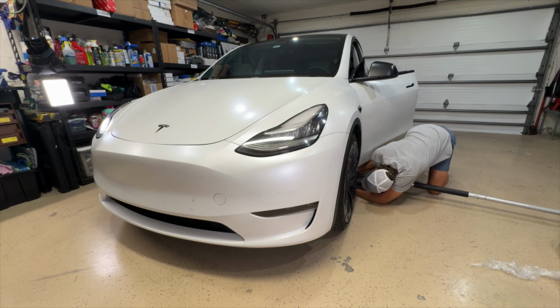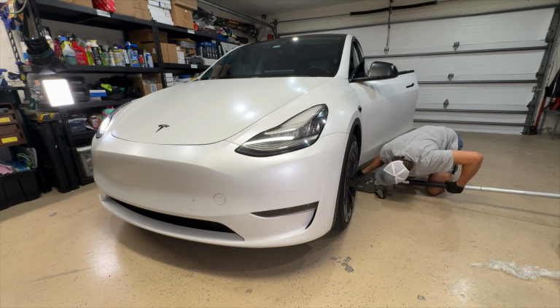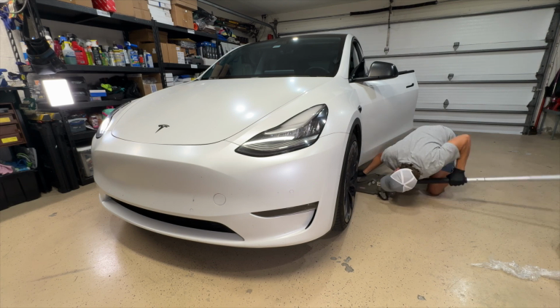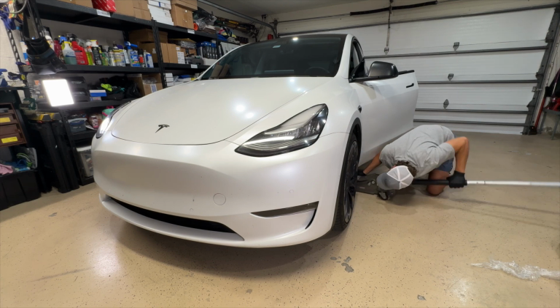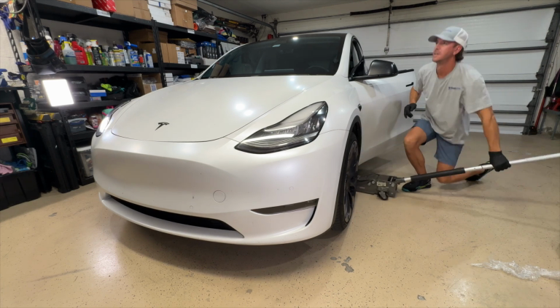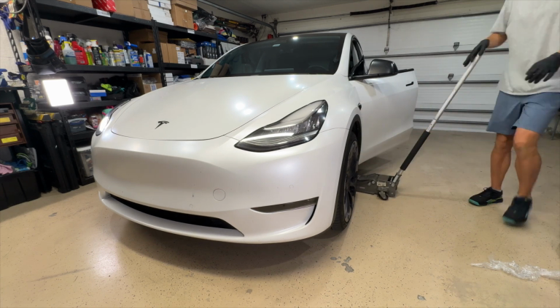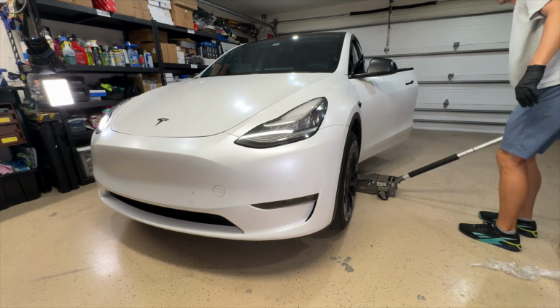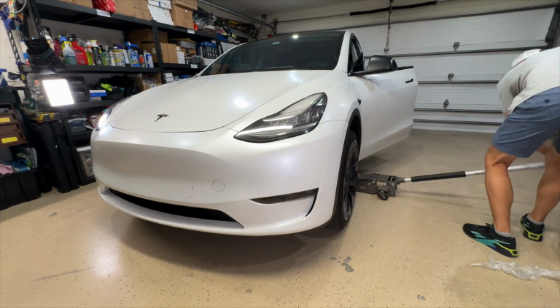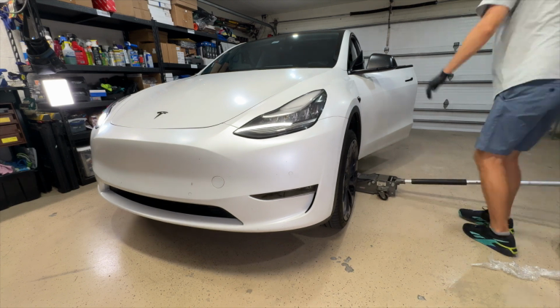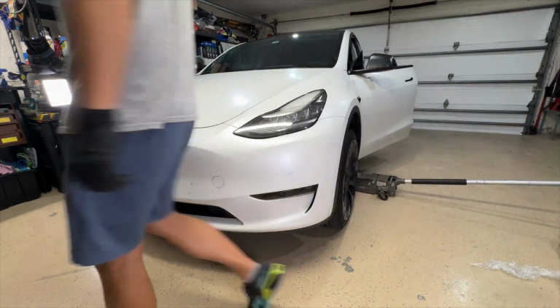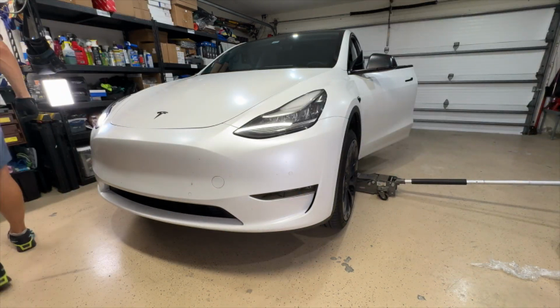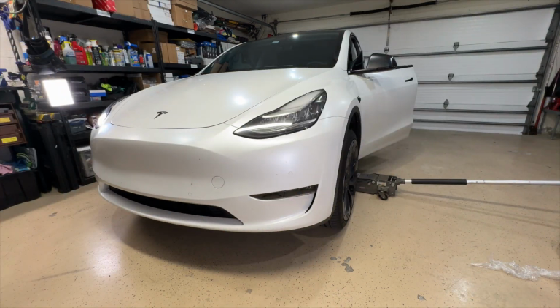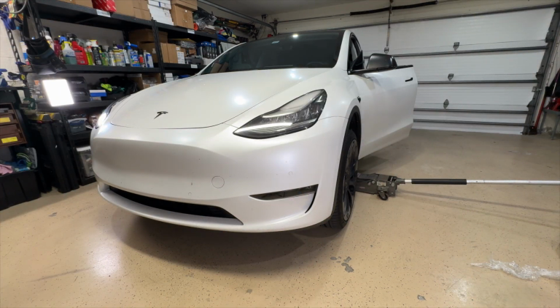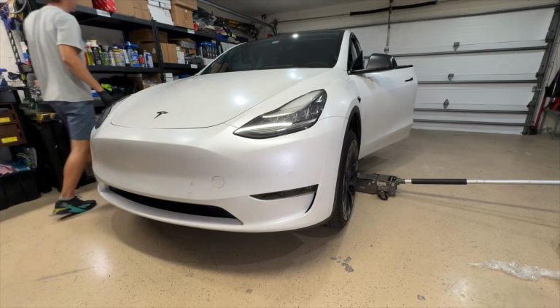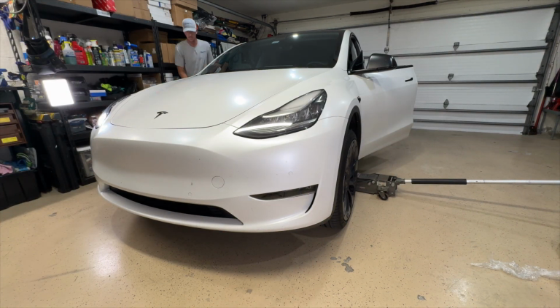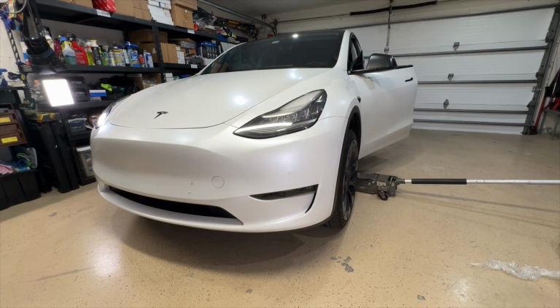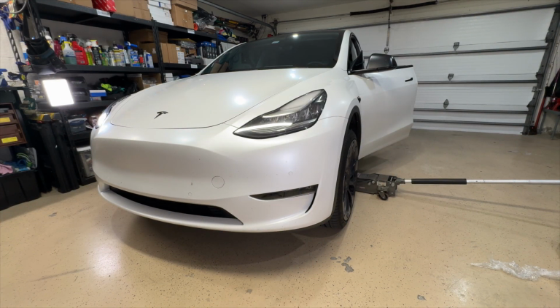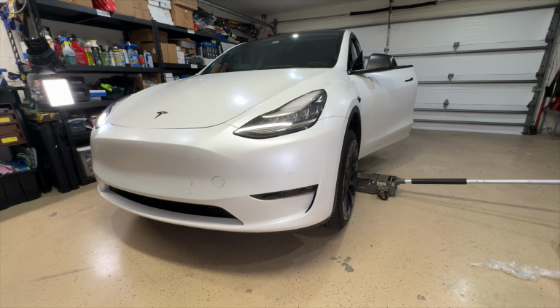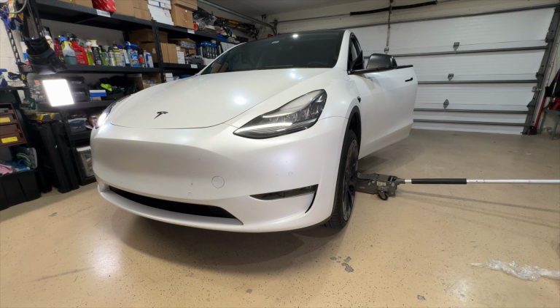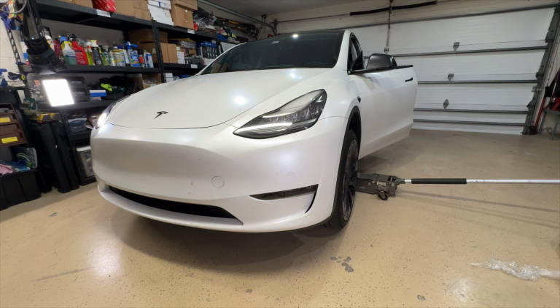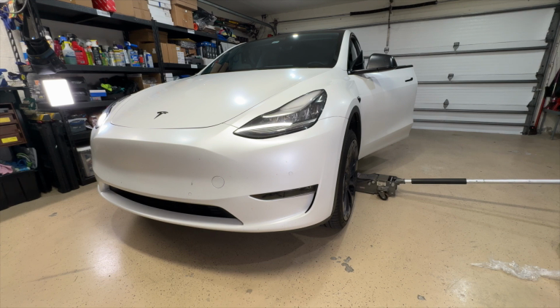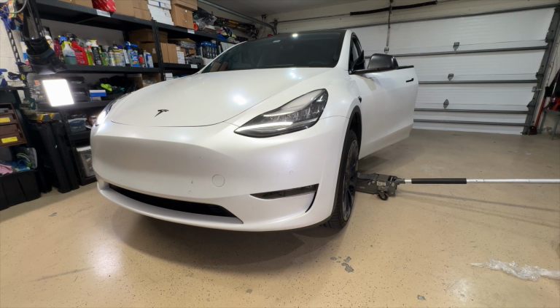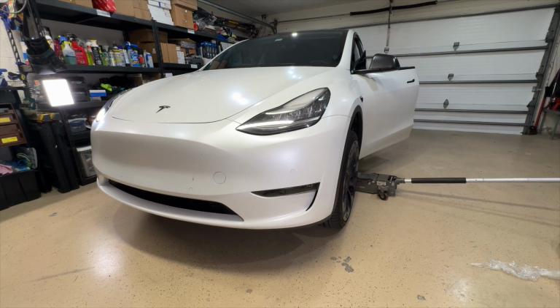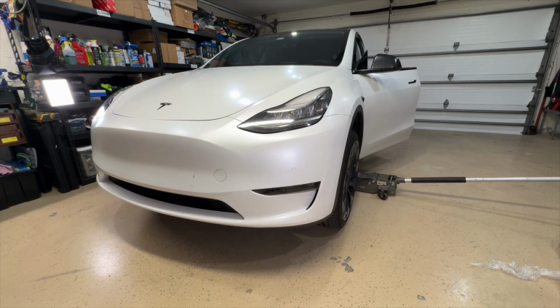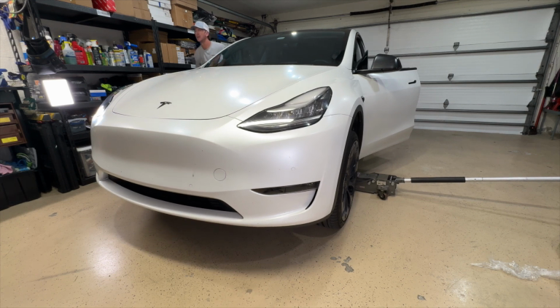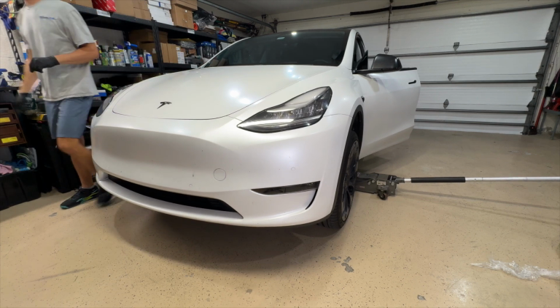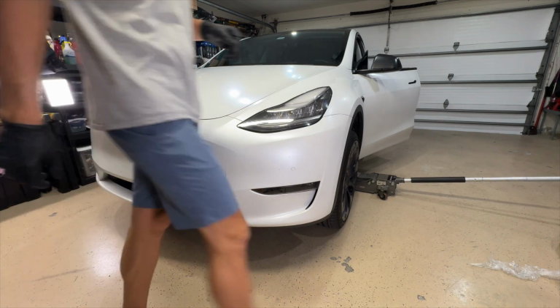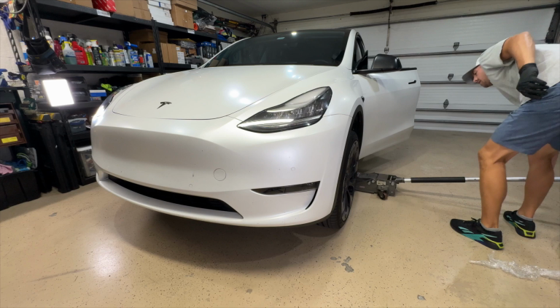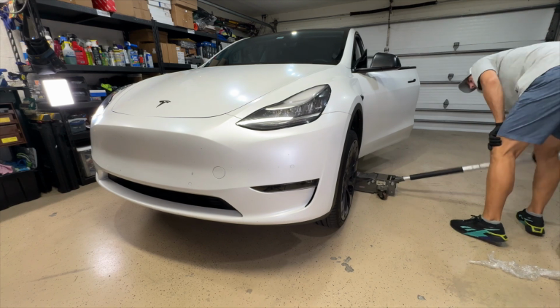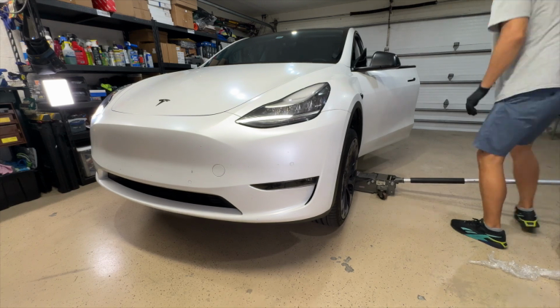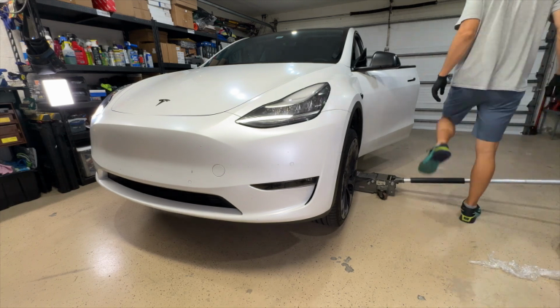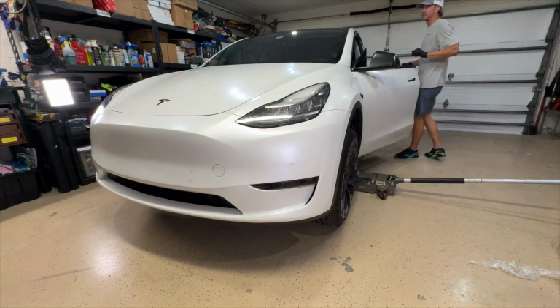So the first thing I'm going to do is jack the car up. This isn't necessary, but it makes things a little bit easier to get to. You can move the wheels around freely. So again, you don't have to do this — if you're in a rush, skip this step.